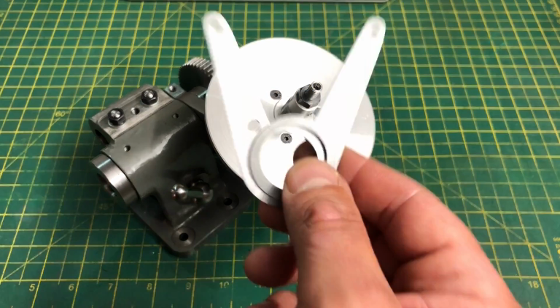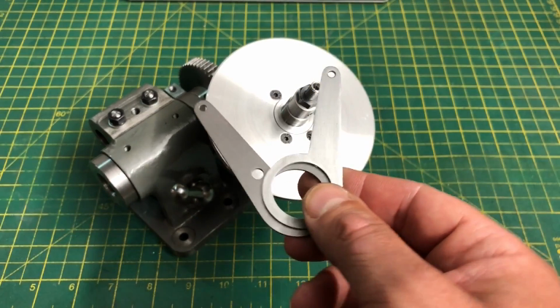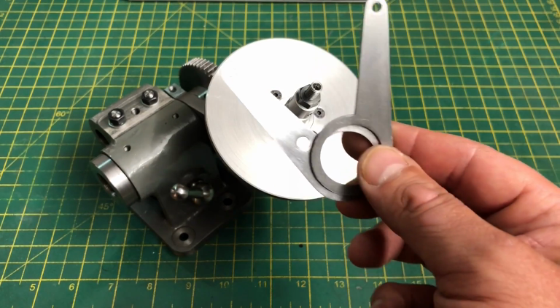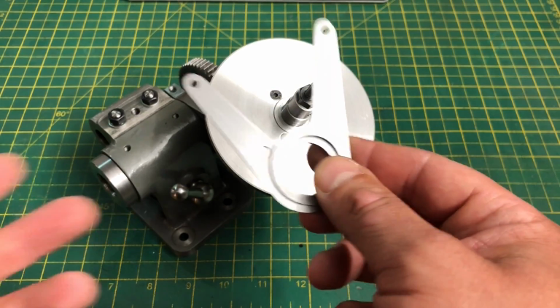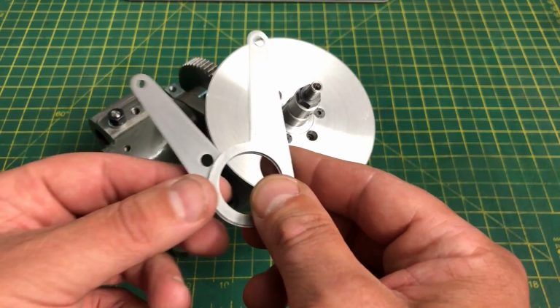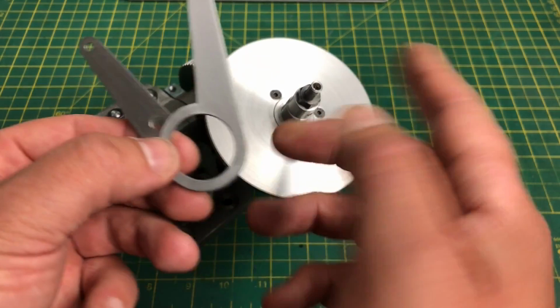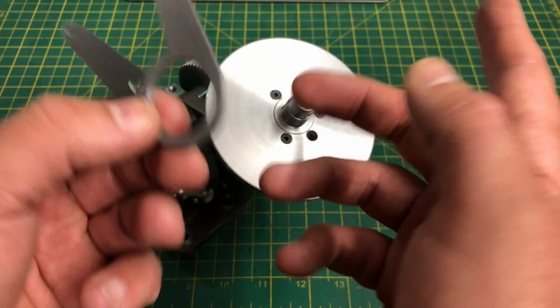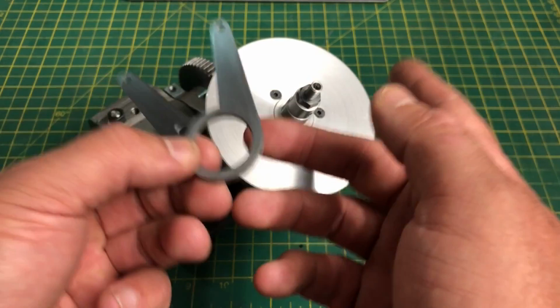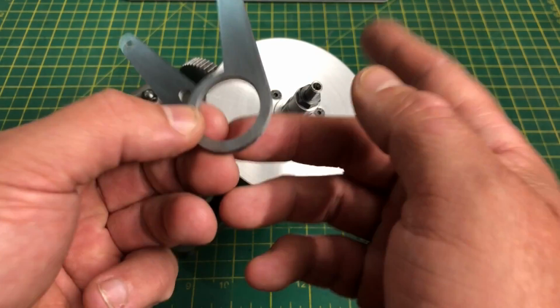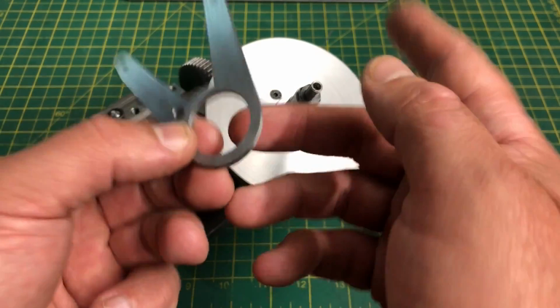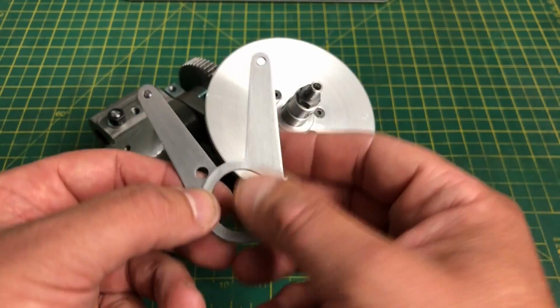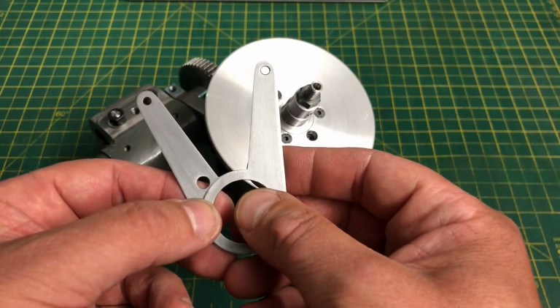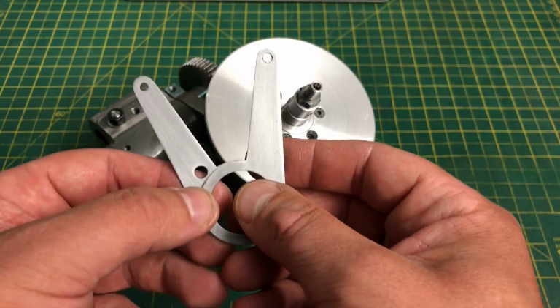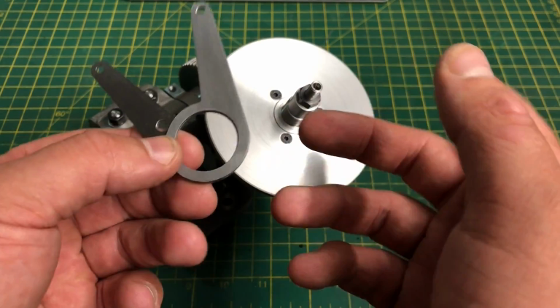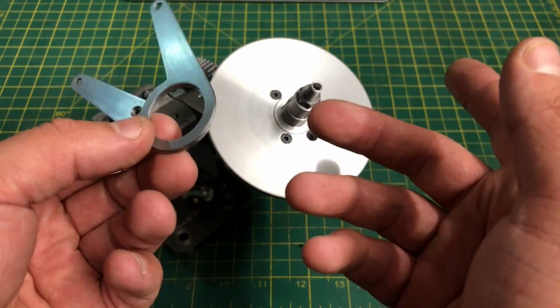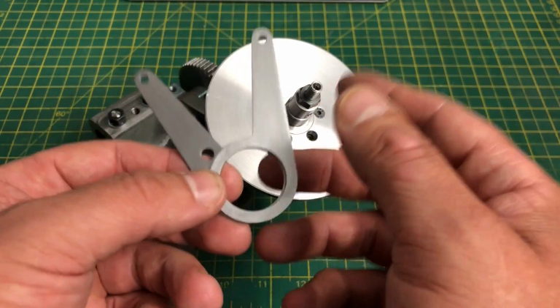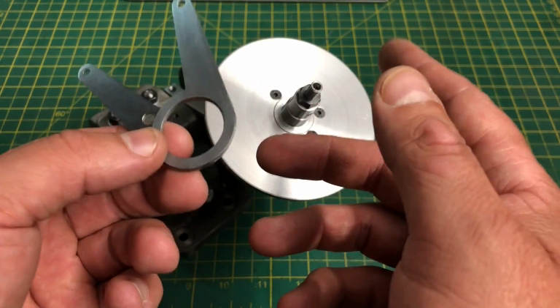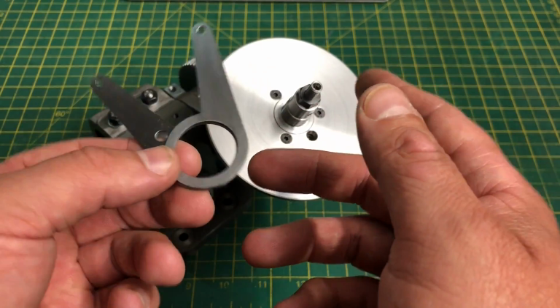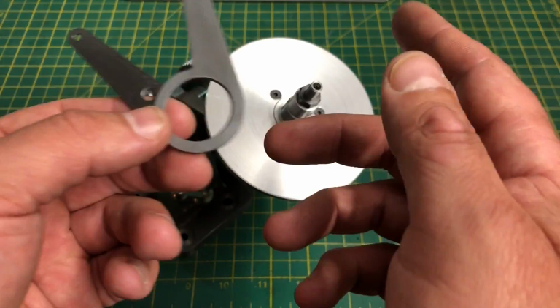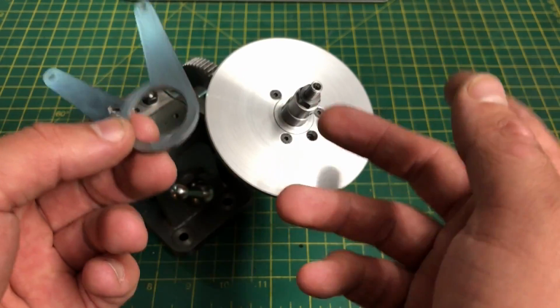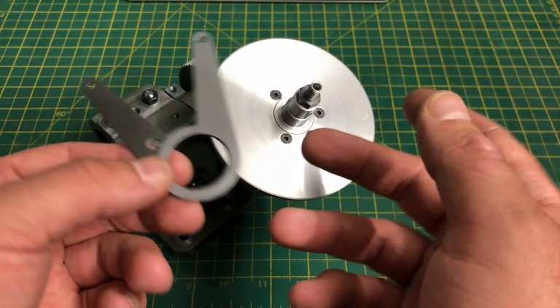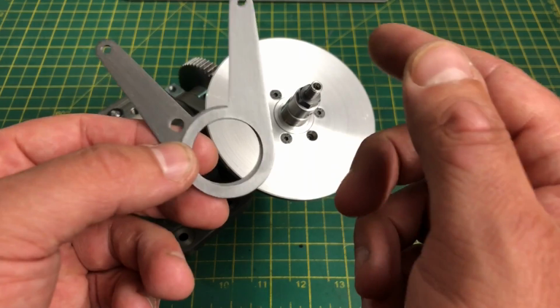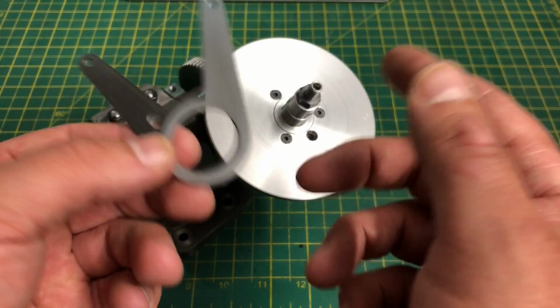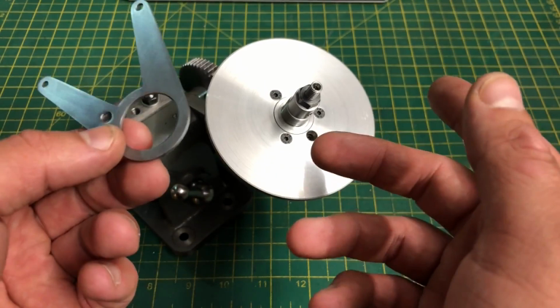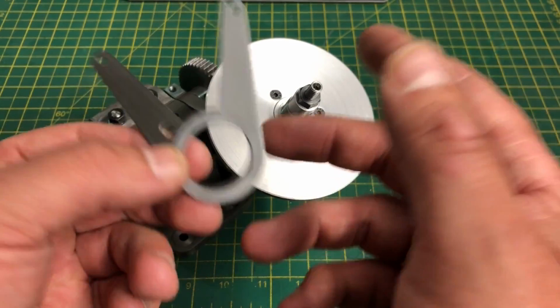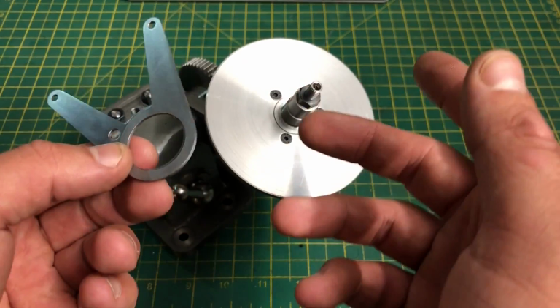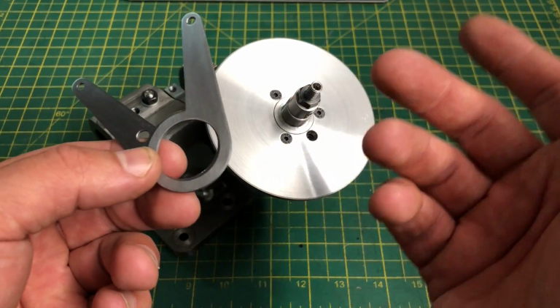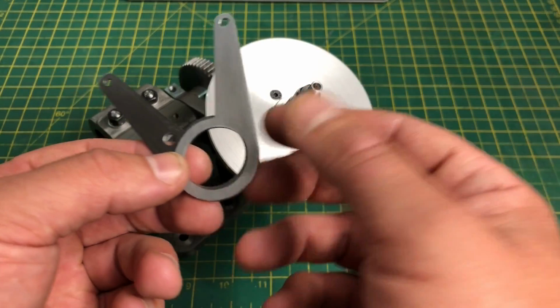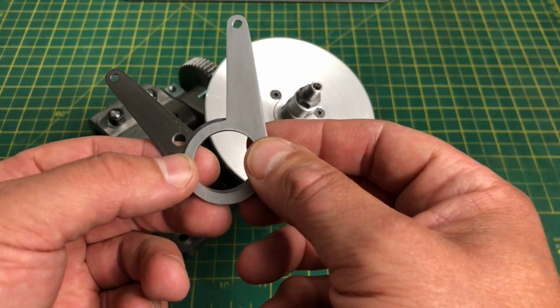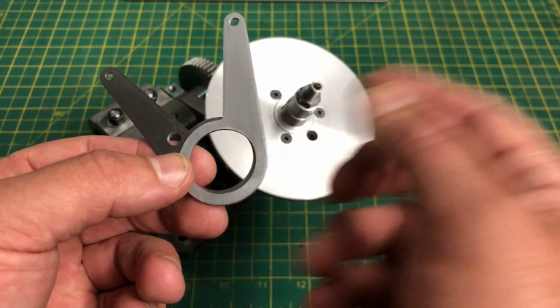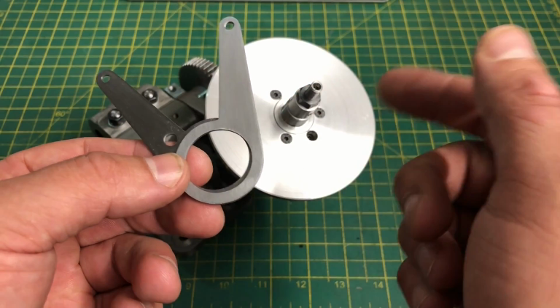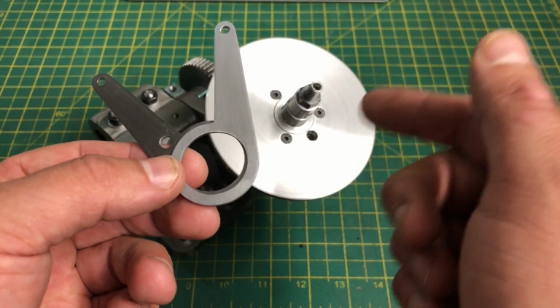Hello and welcome to part 10 of my George Thomas dividing head build. If you haven't seen the other 9 parts and you wish to do so, the series so far is in a playlist over on my channel - I'll put a link in the description.